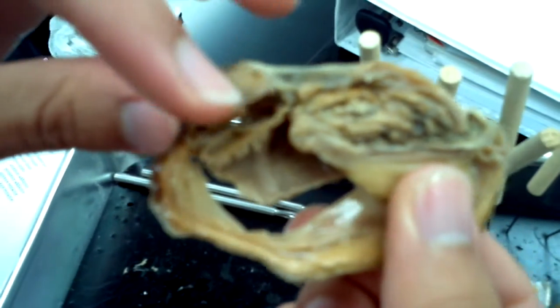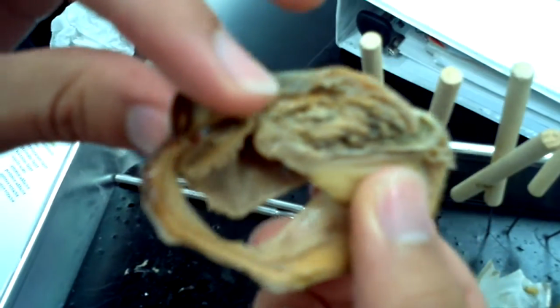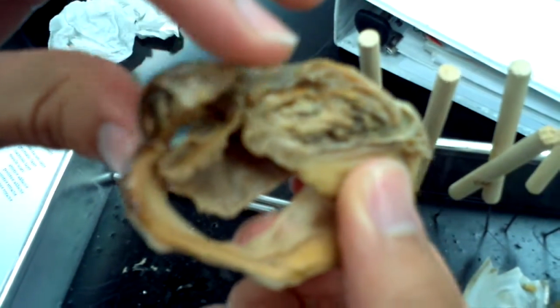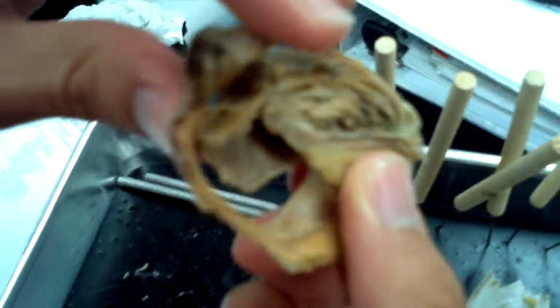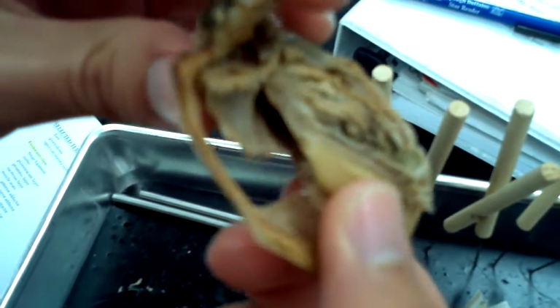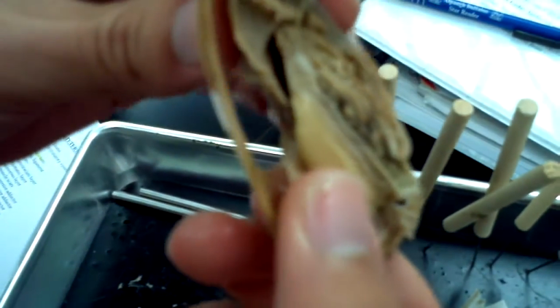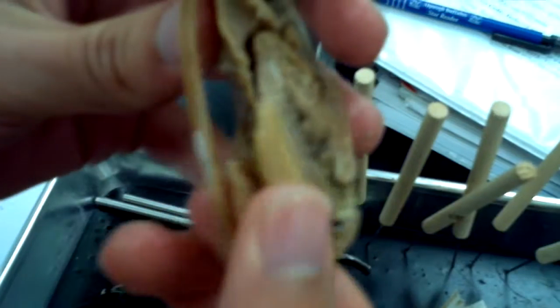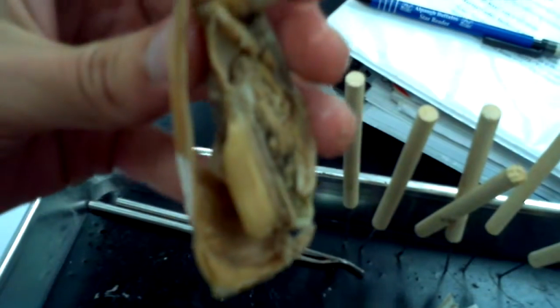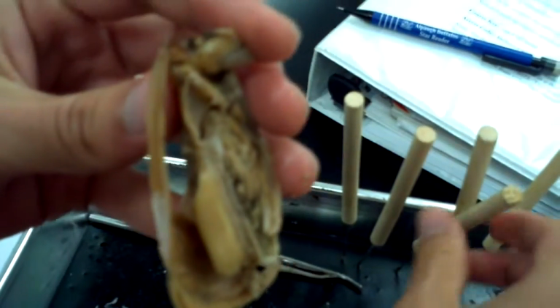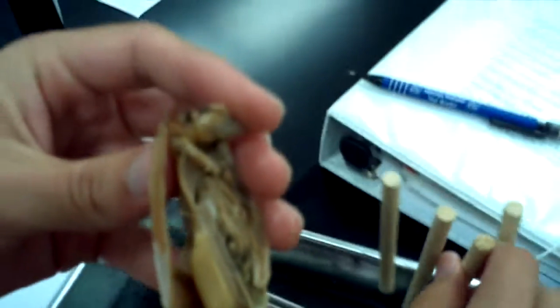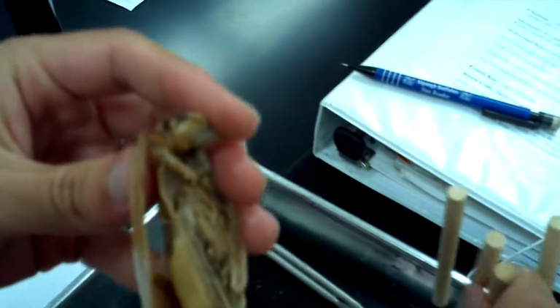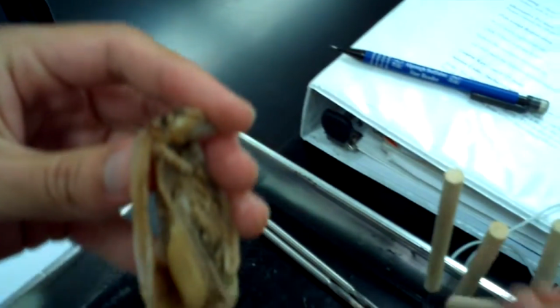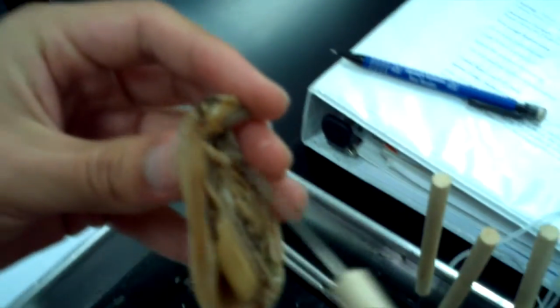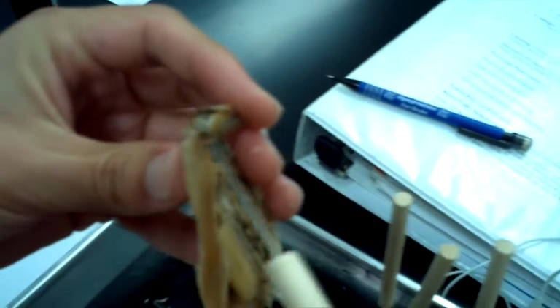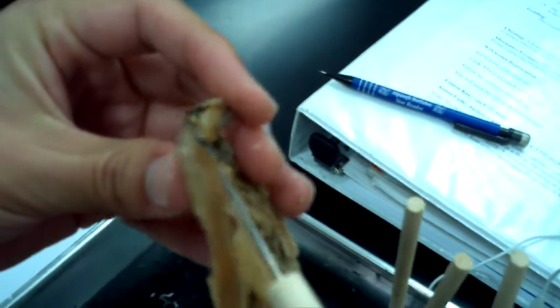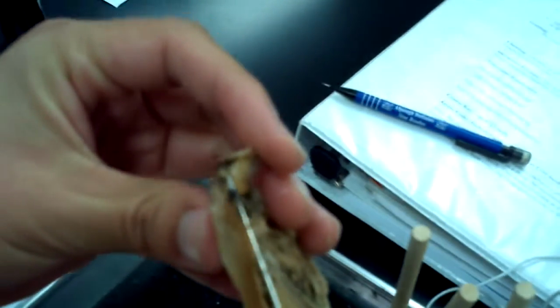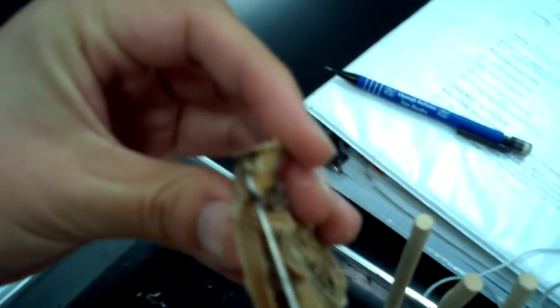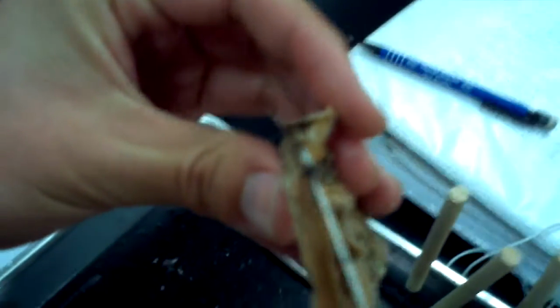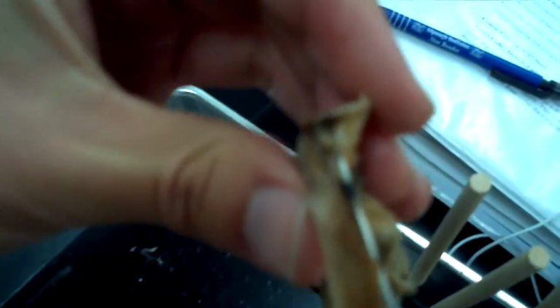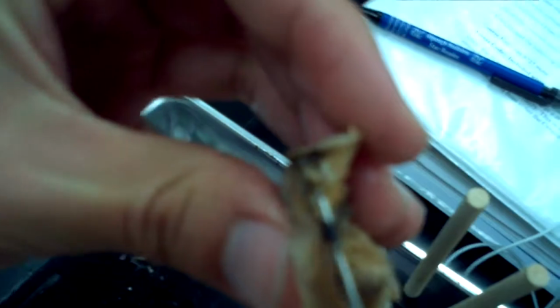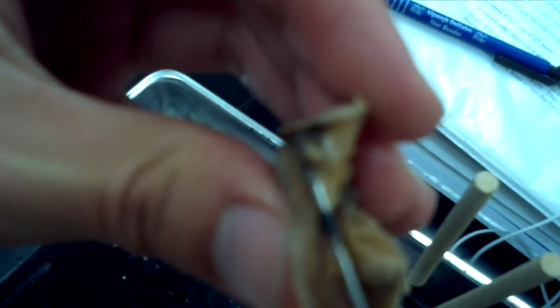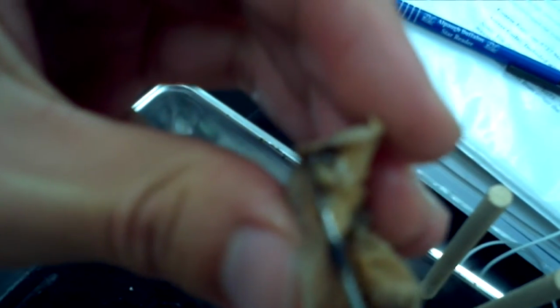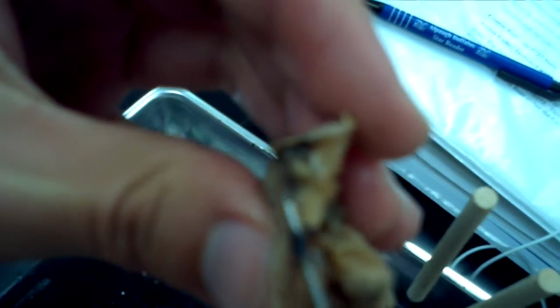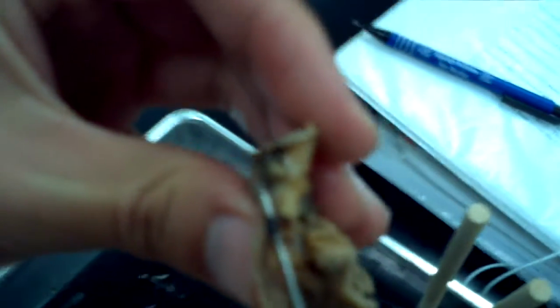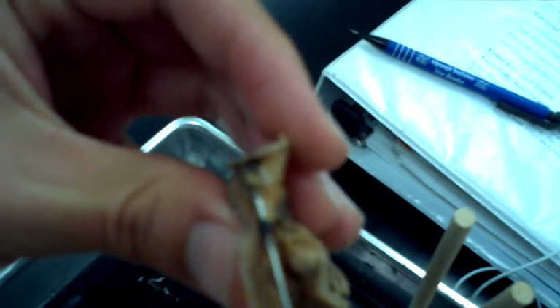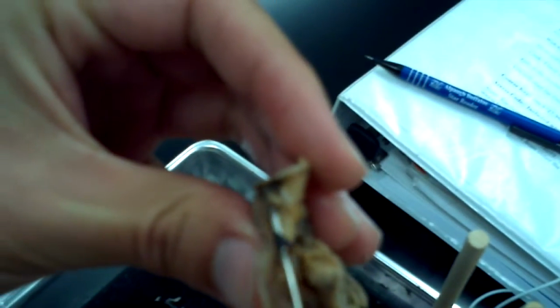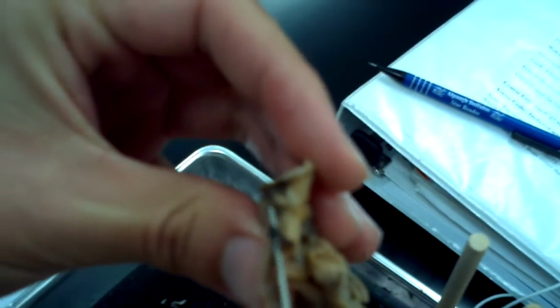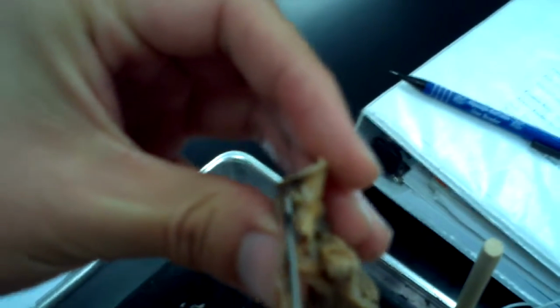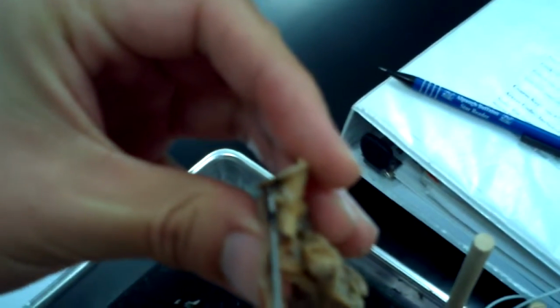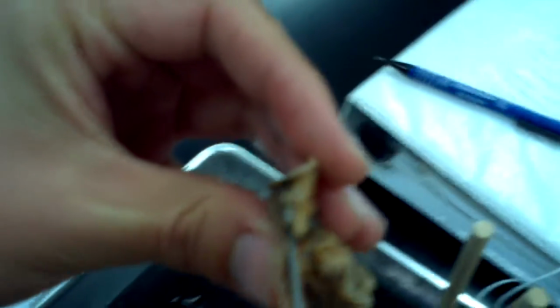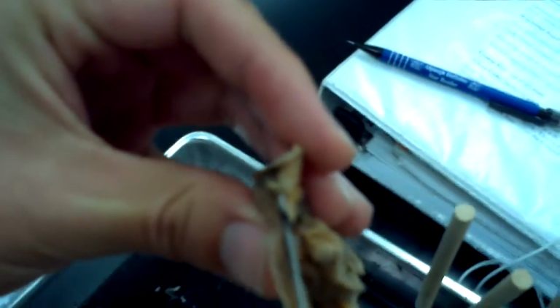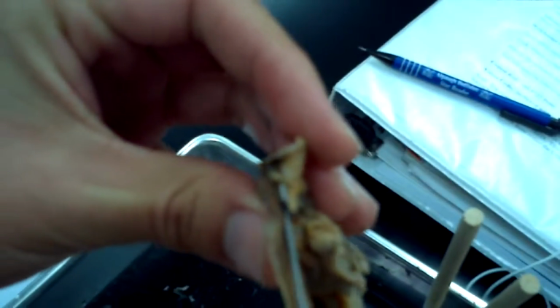Let's see the anus. Where's the anus? There is the anus — right there. Little thing sticking out. The anus.